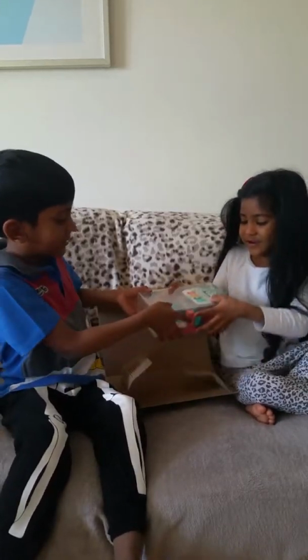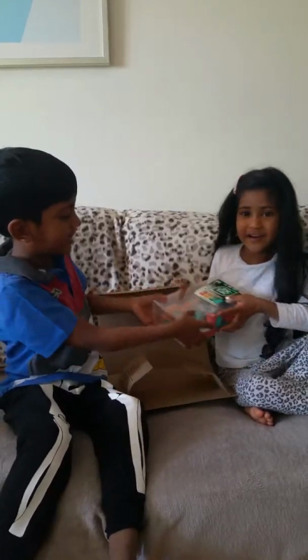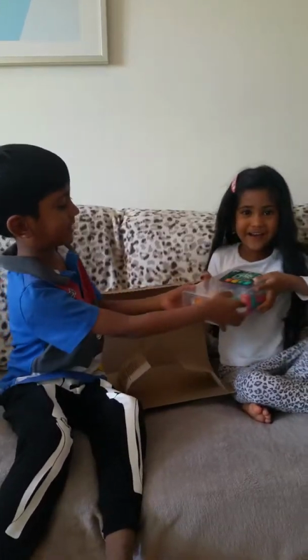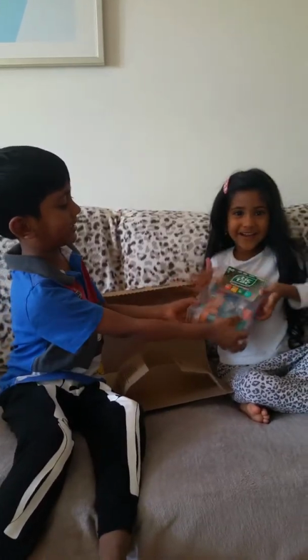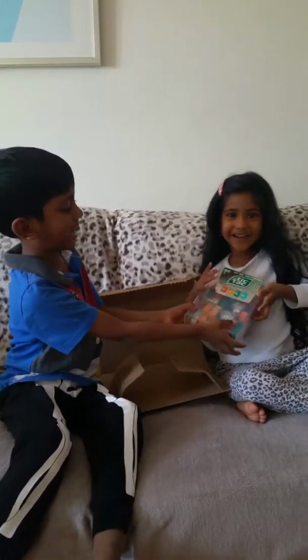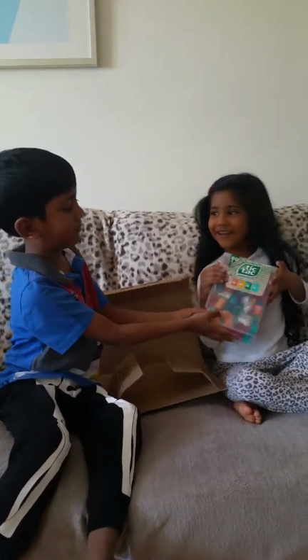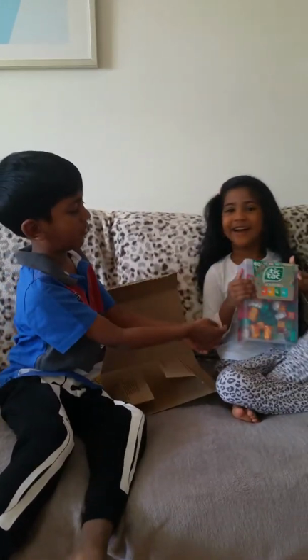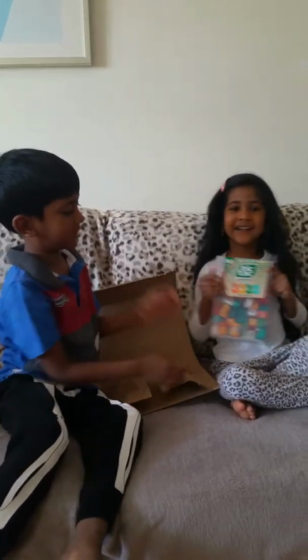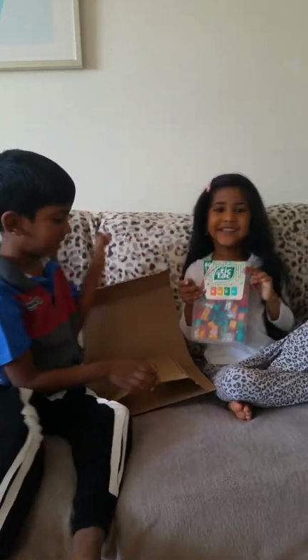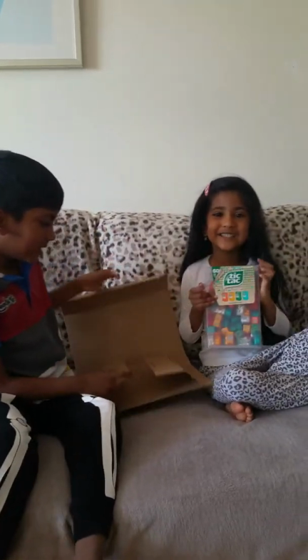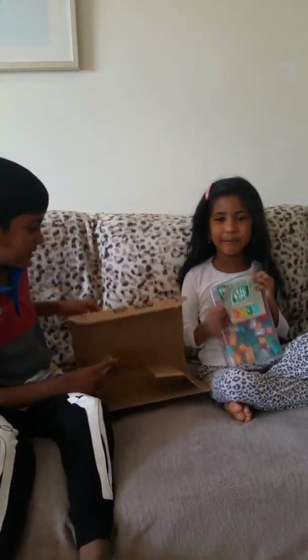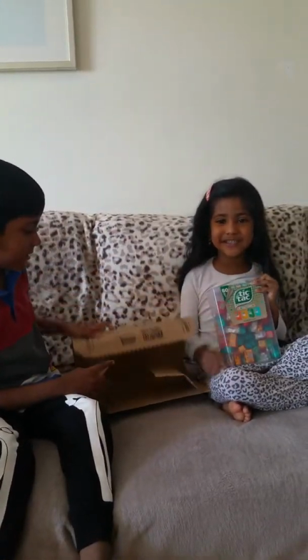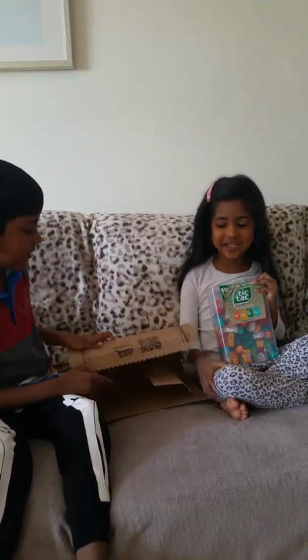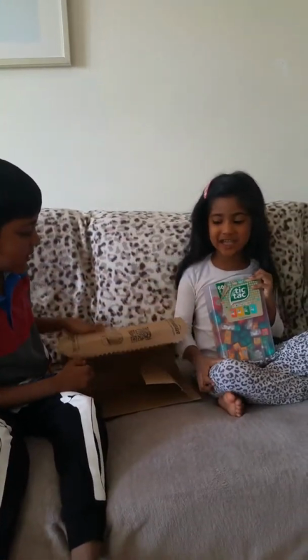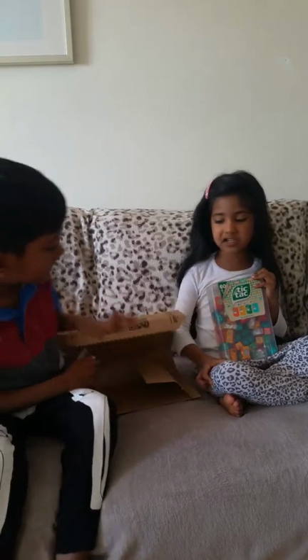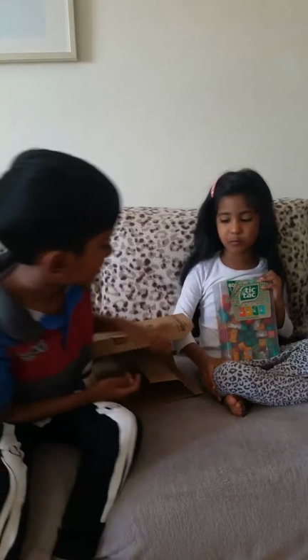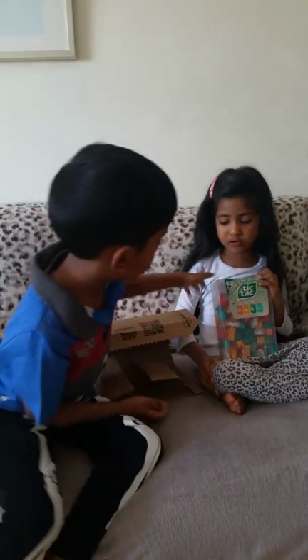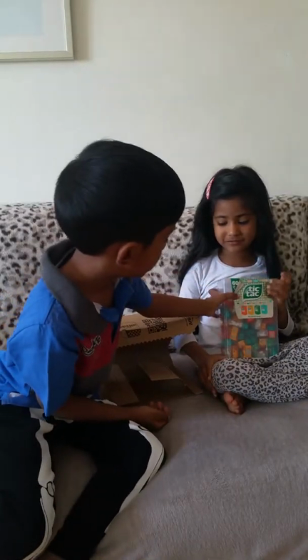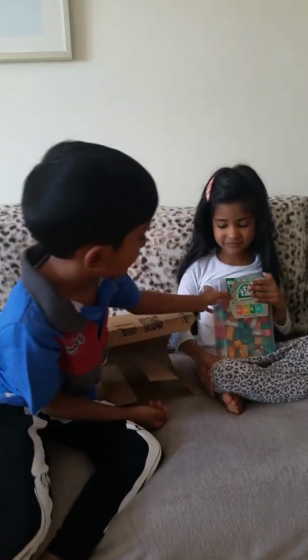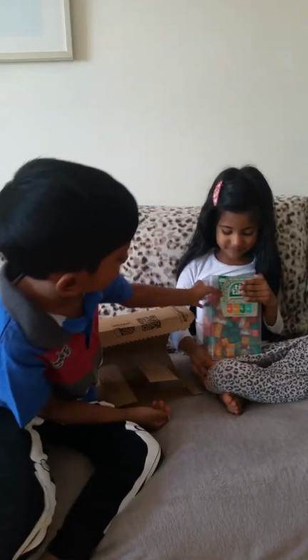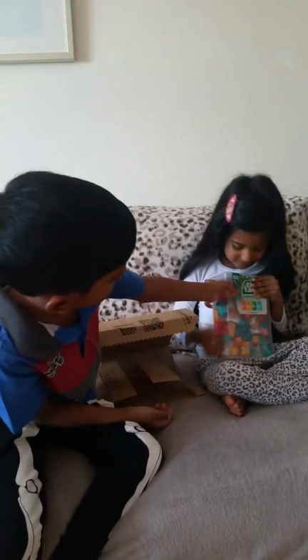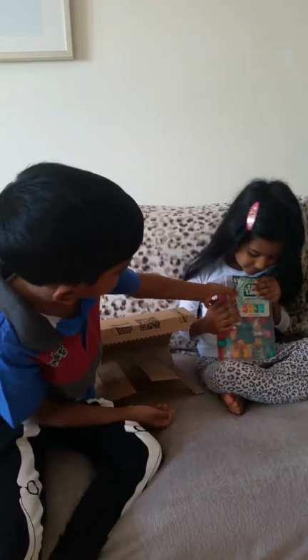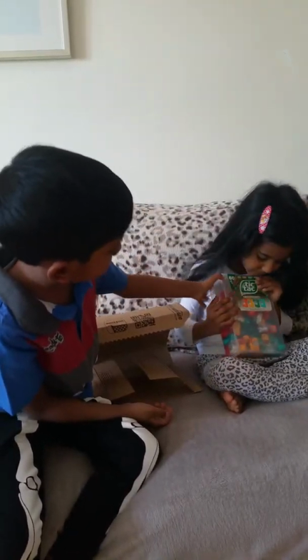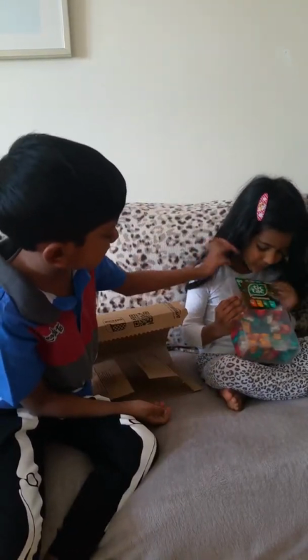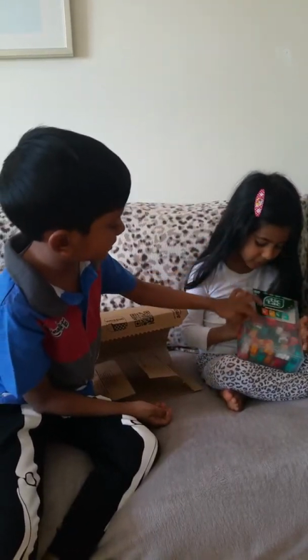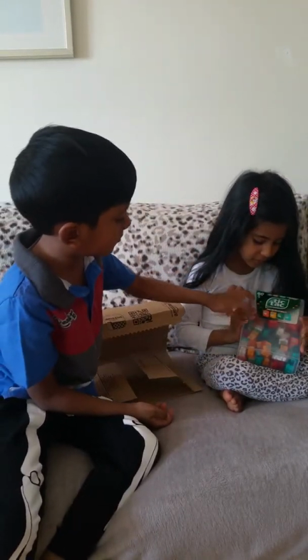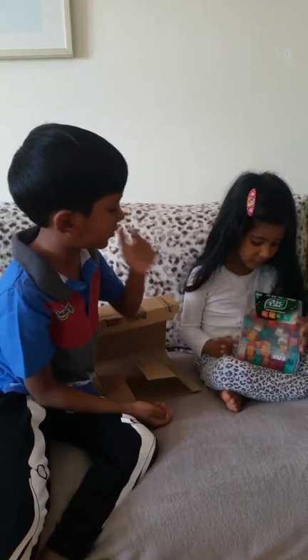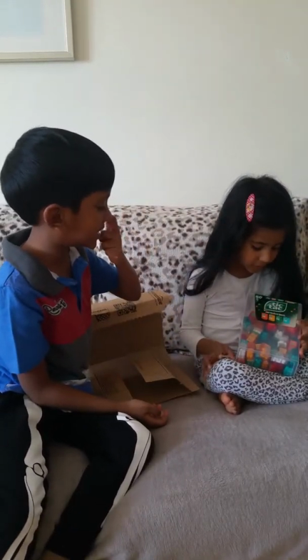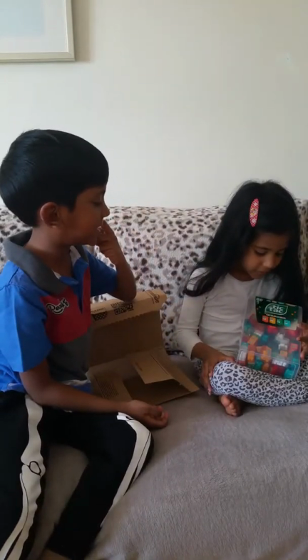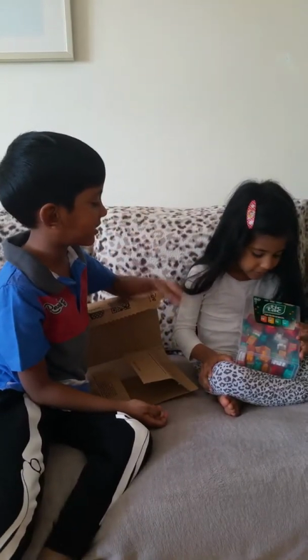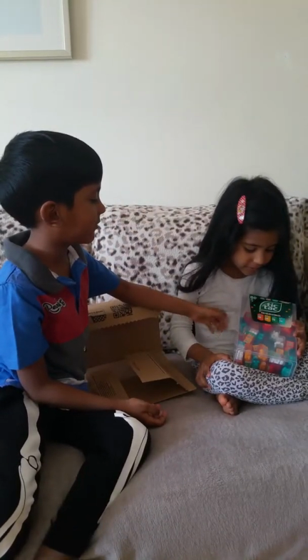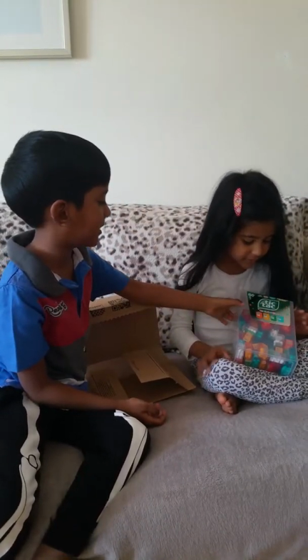Oh, it's a big Tic Tac box! Yes, it's a big Tic Tac box, with a lot of Tic Tacs — teeny tiny little ones.